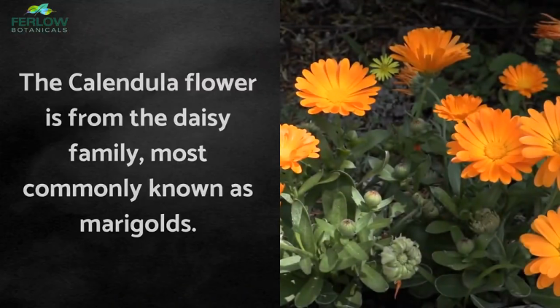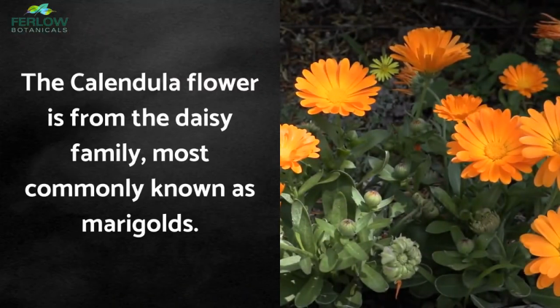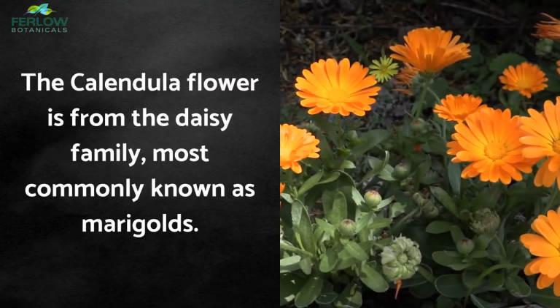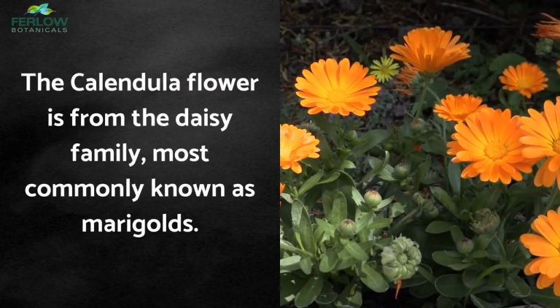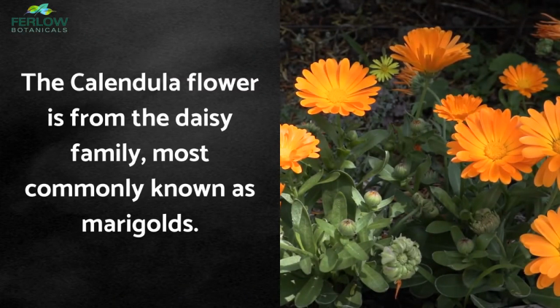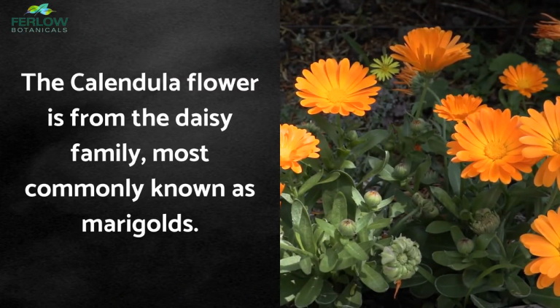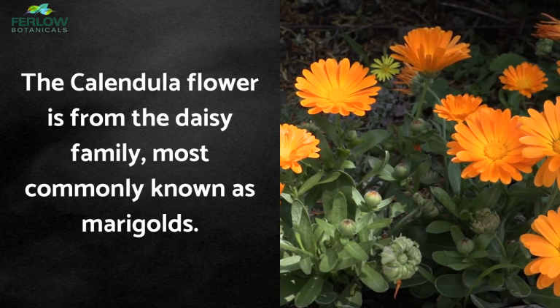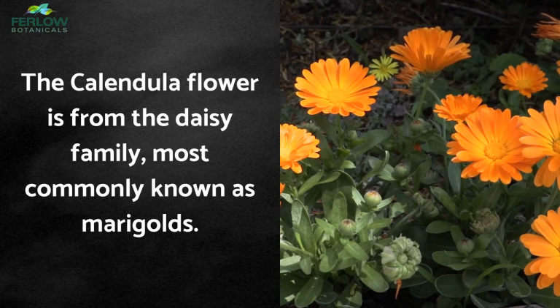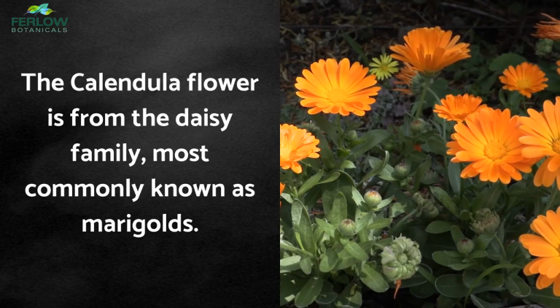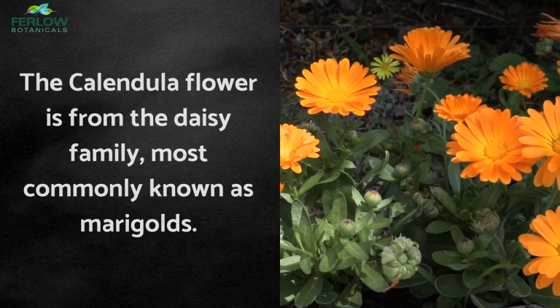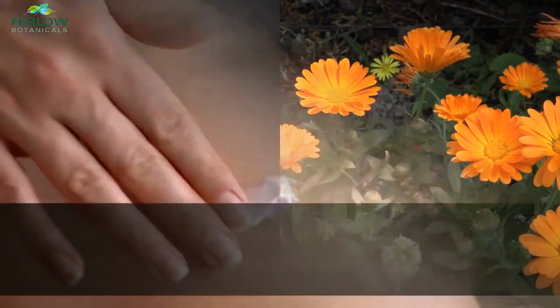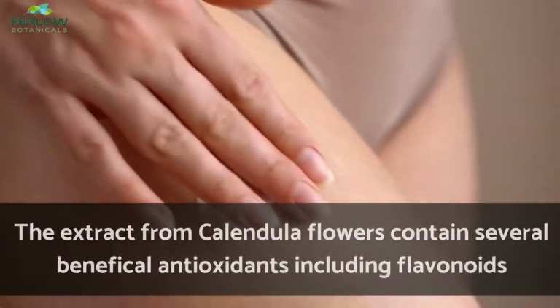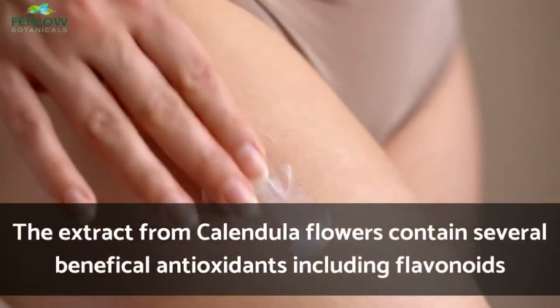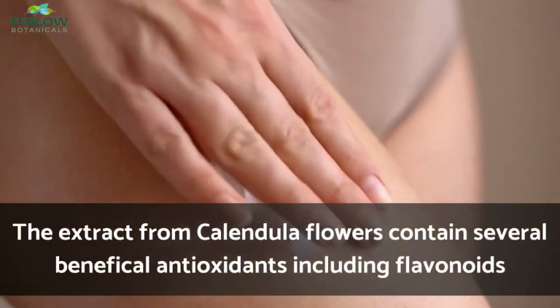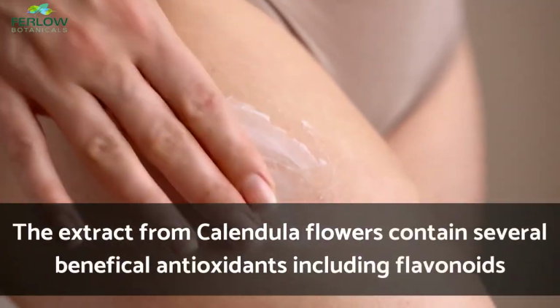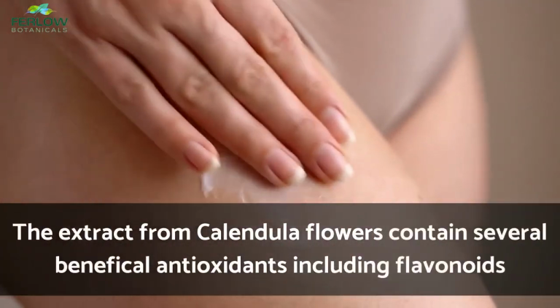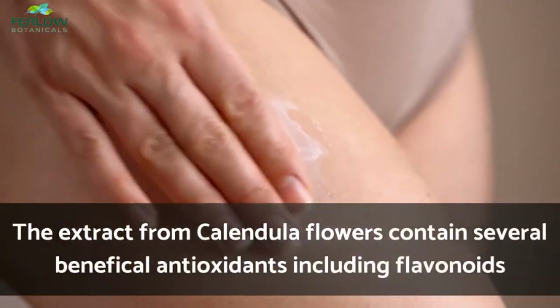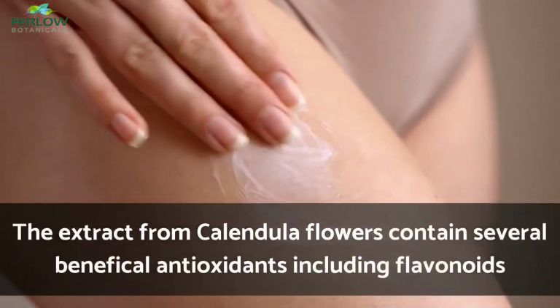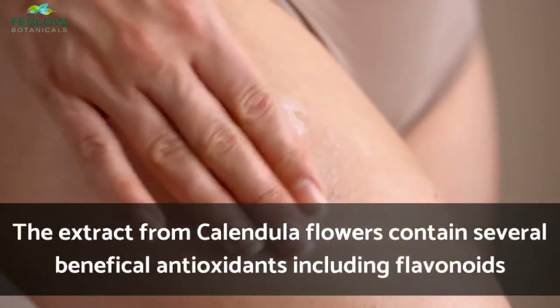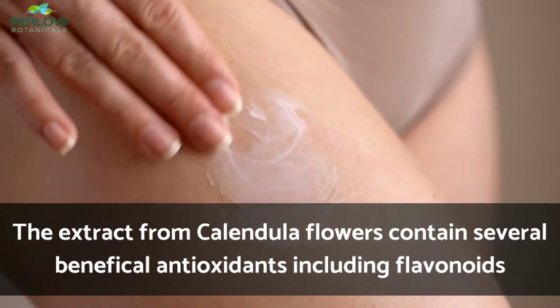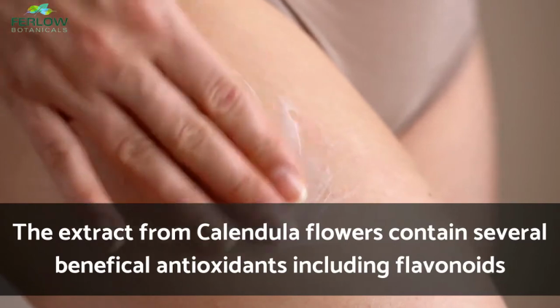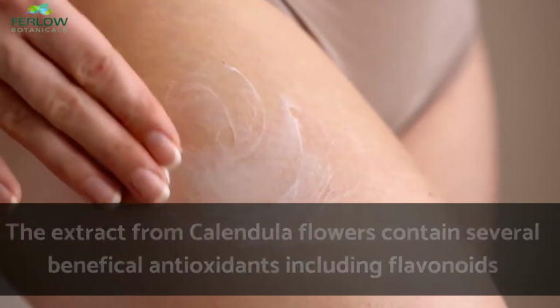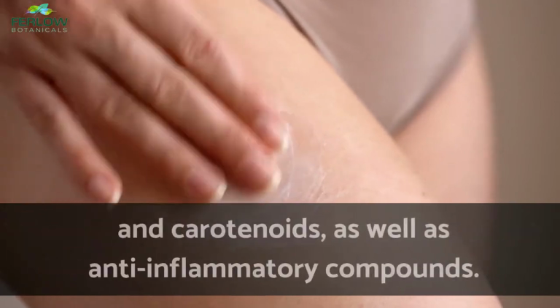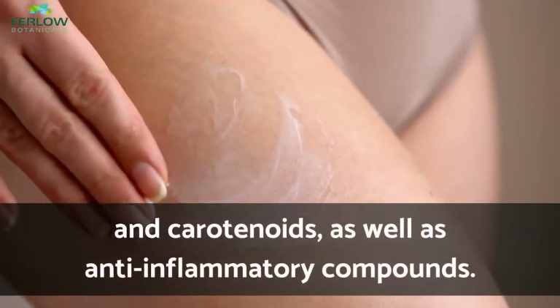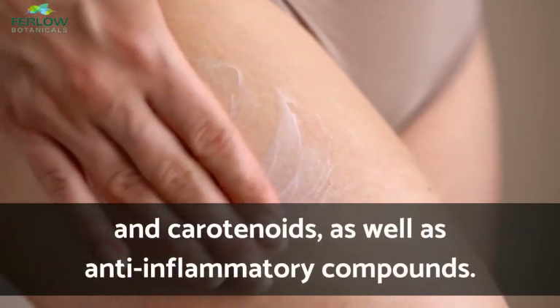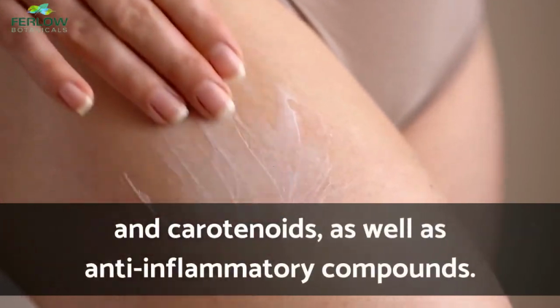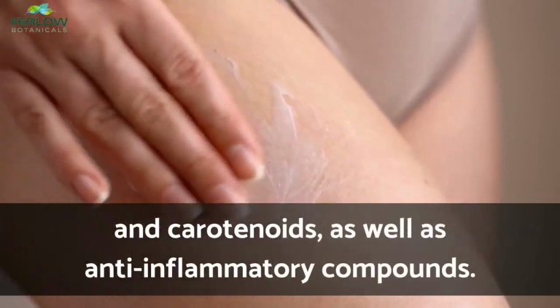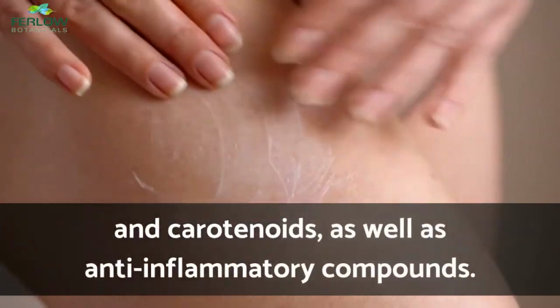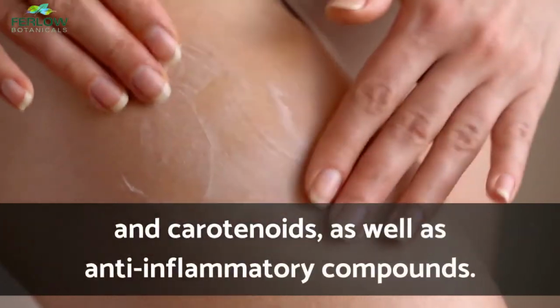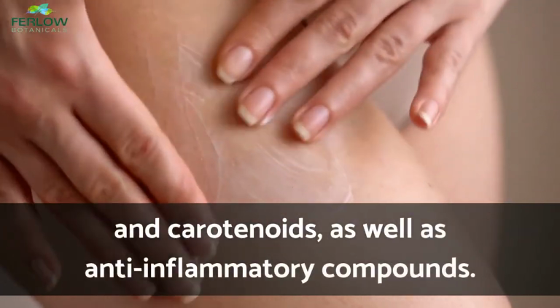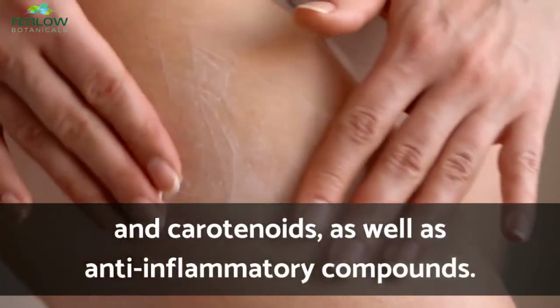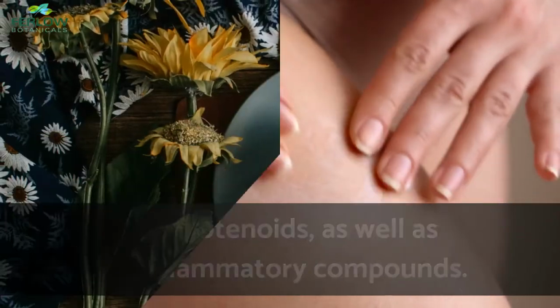The calendula flower is from the daisy family, most commonly known as marigolds. The extract from calendula flowers contains several beneficial antioxidants, including flavonoids and carotenoids, as well as anti-inflammatory compounds.